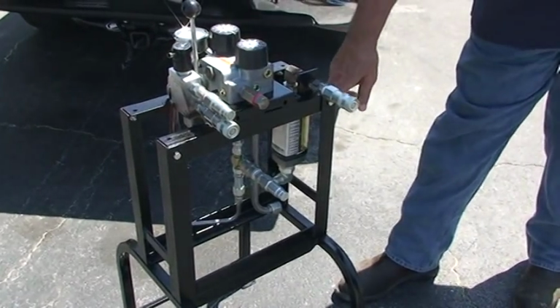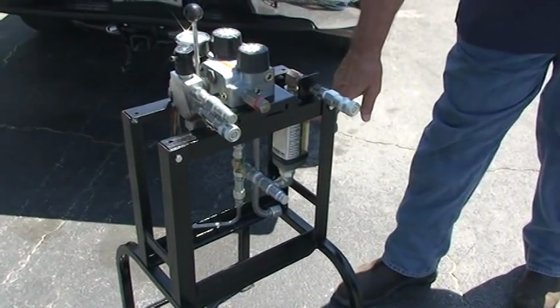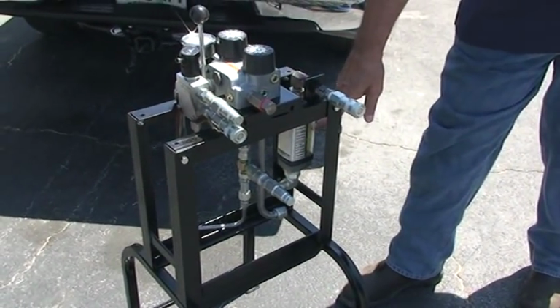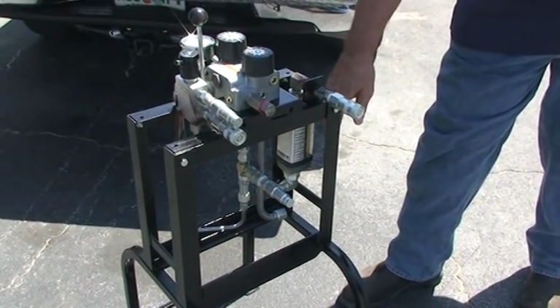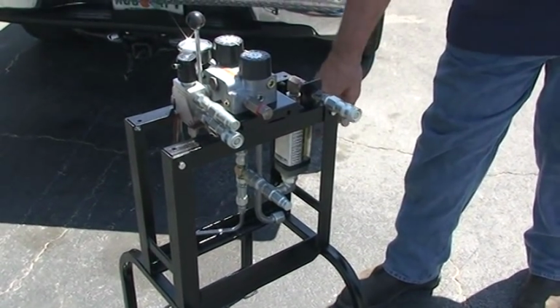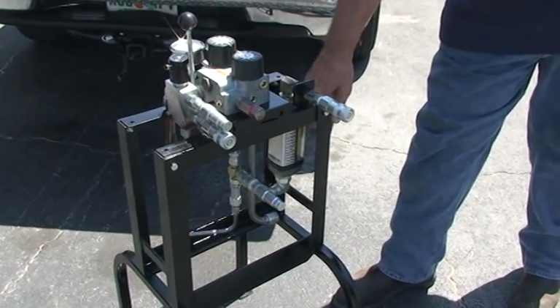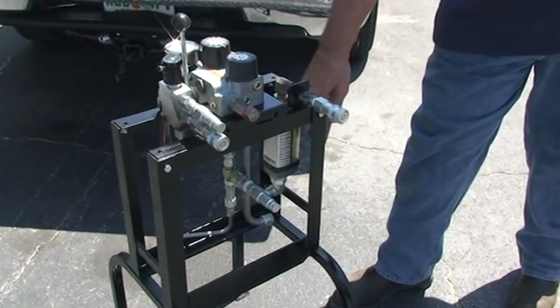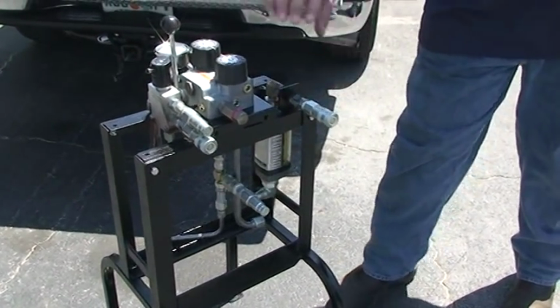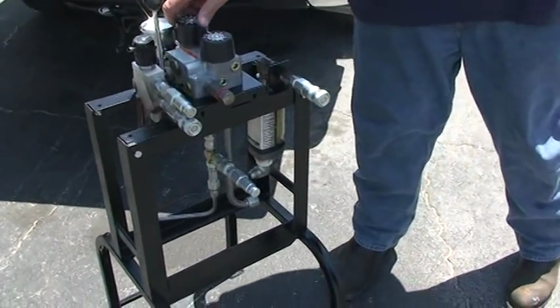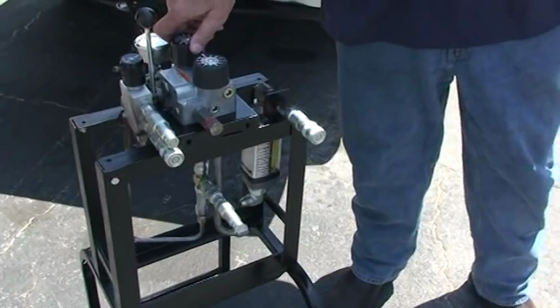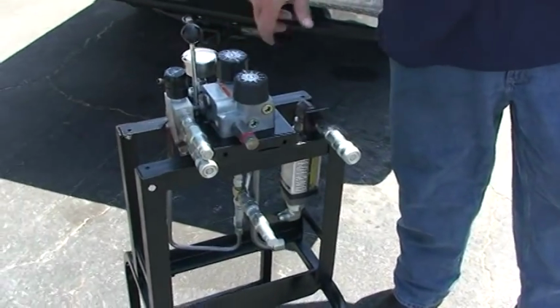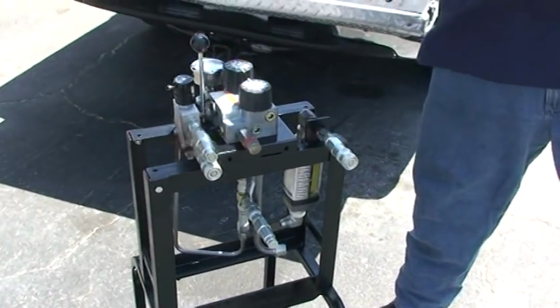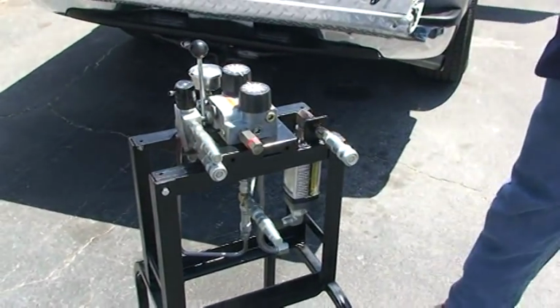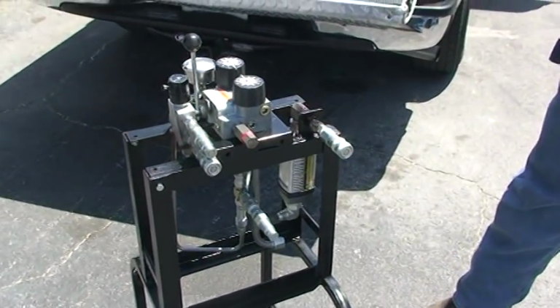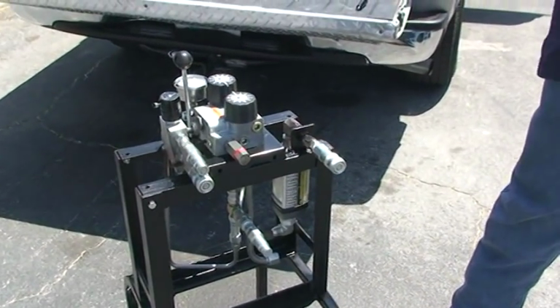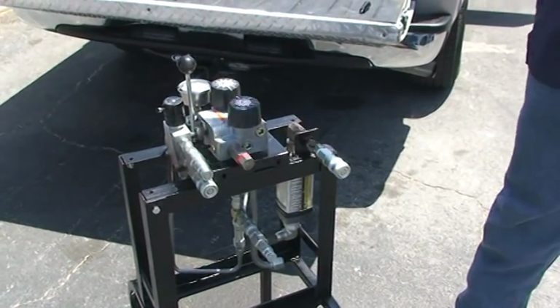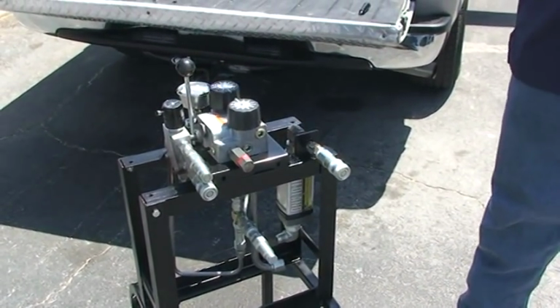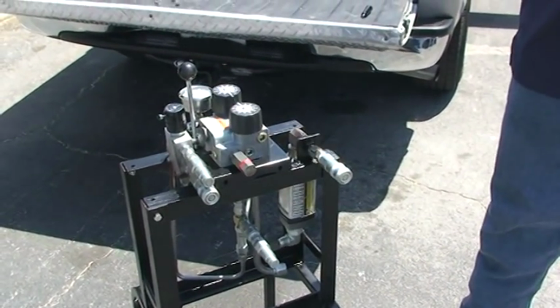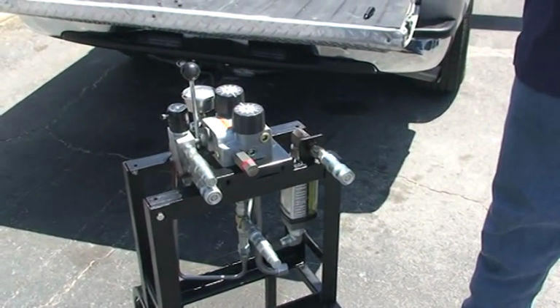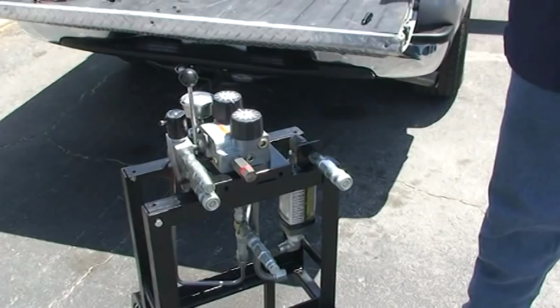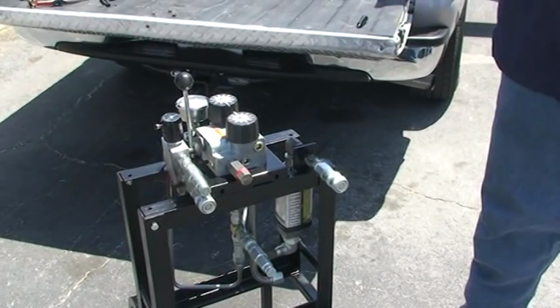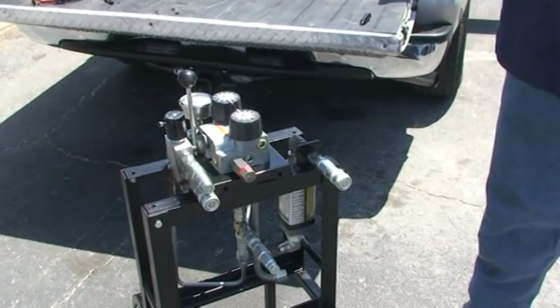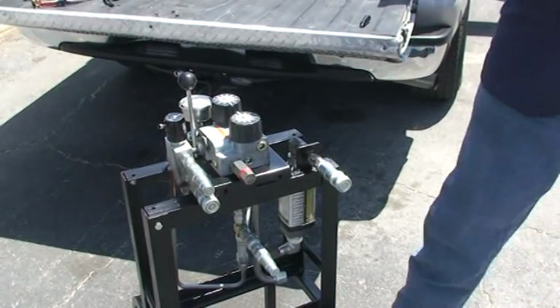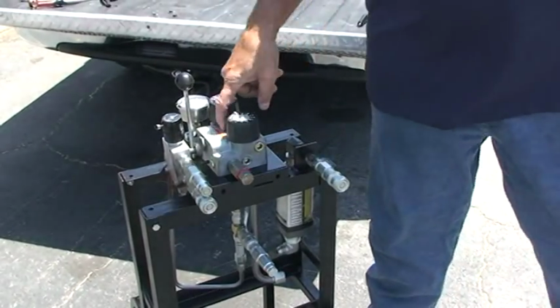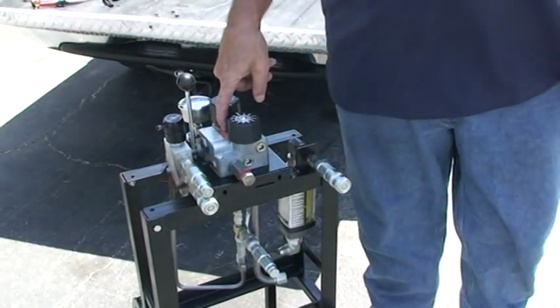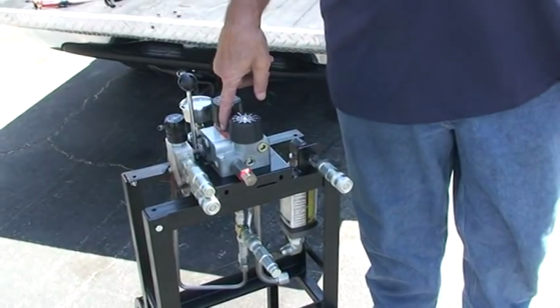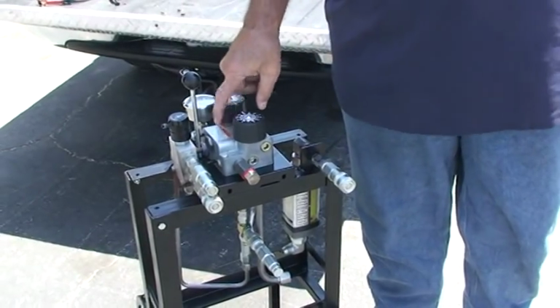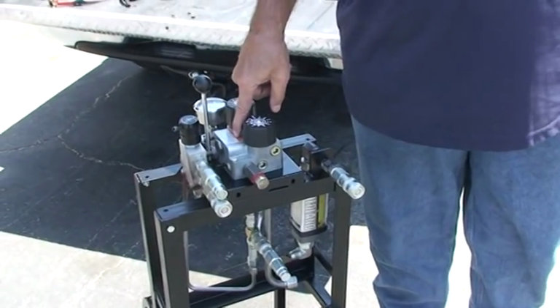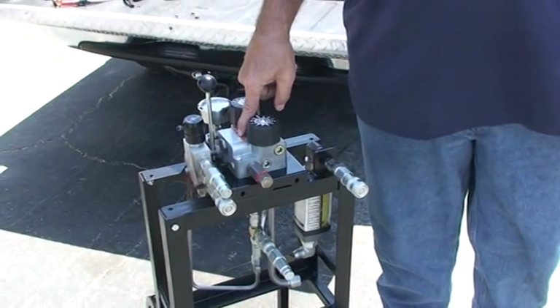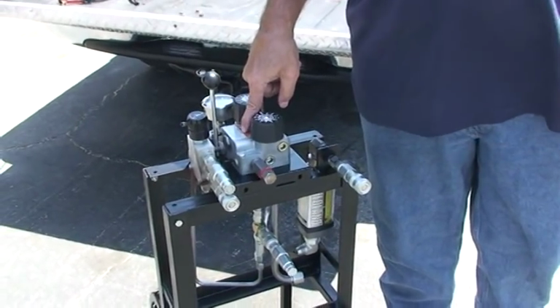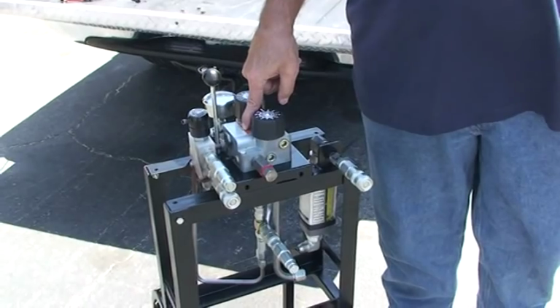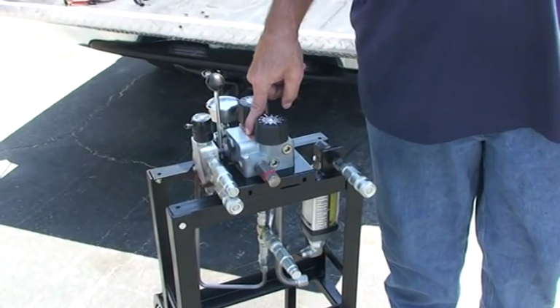The purpose of having this gauge over here — to read before you do anything — is to see what you have to work with, and how much you're going to divert and divide that into two halves, which is divided here on this unit.